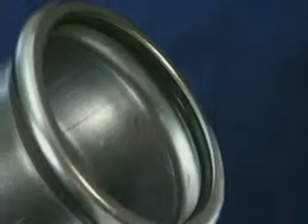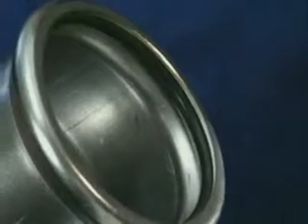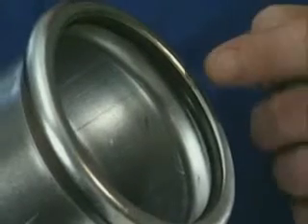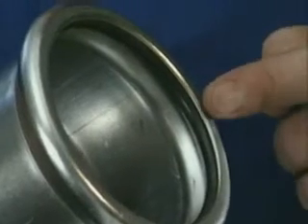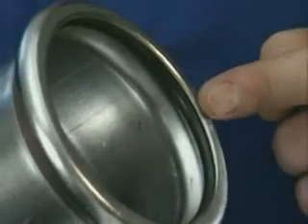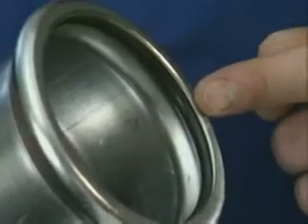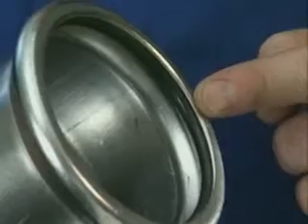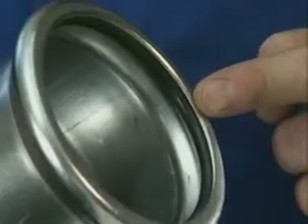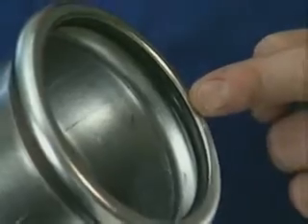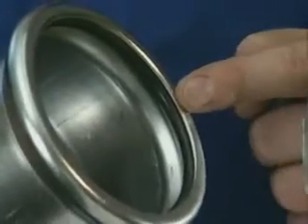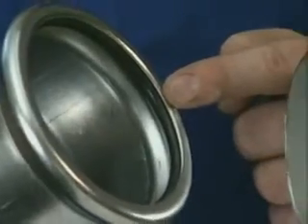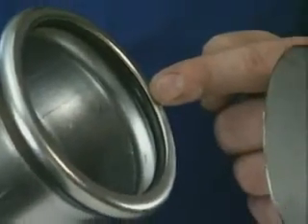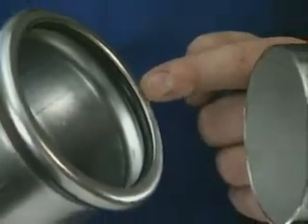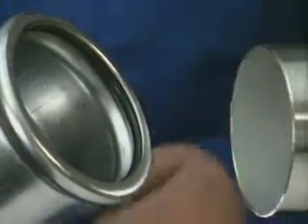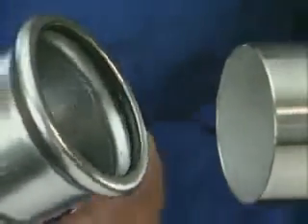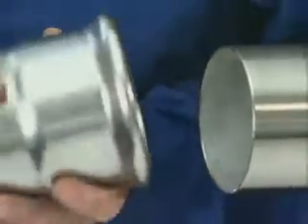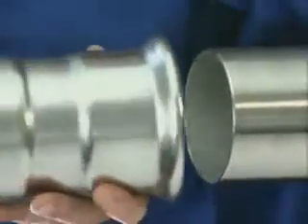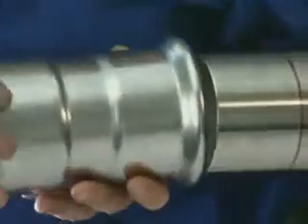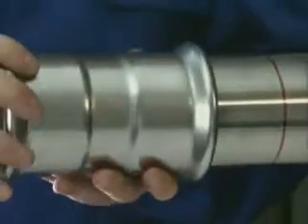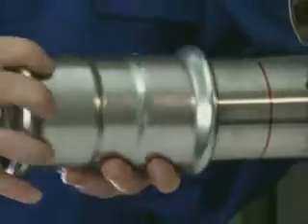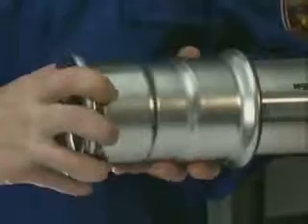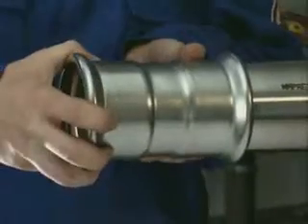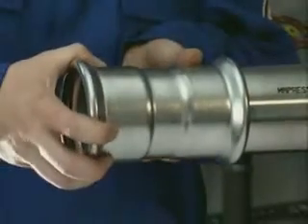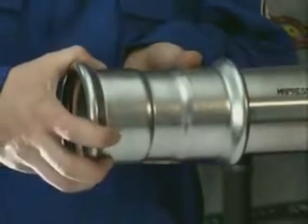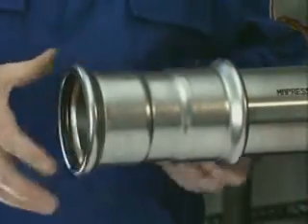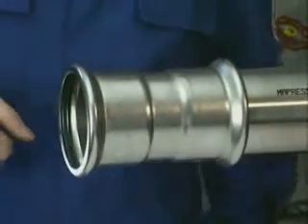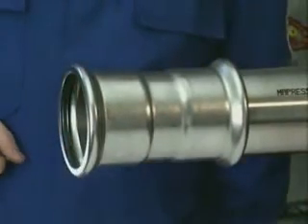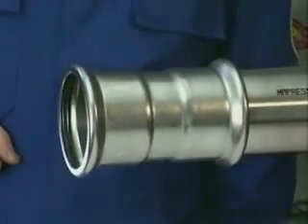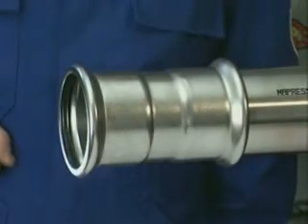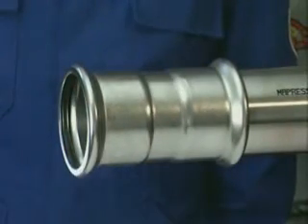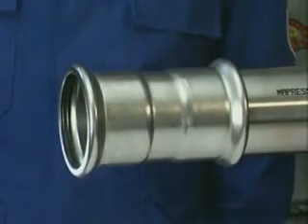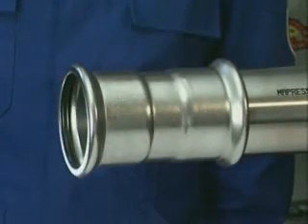Check that the Maypress press fitting is fitted with a serviceable seal ring and push it over the super-sized system pipe axially to the marked insertion distance, turning slightly at the same time.